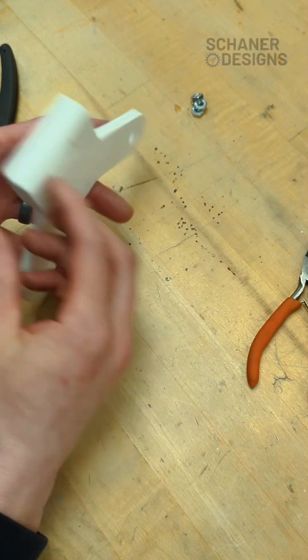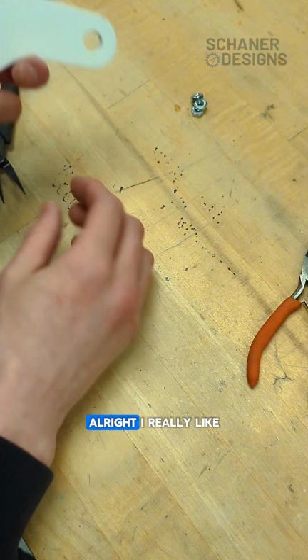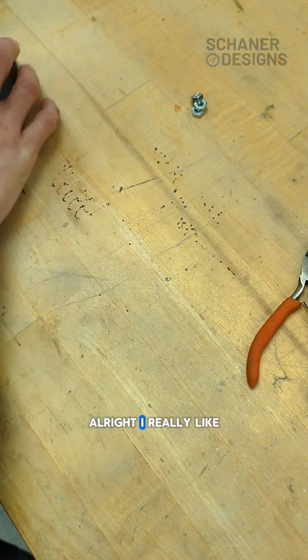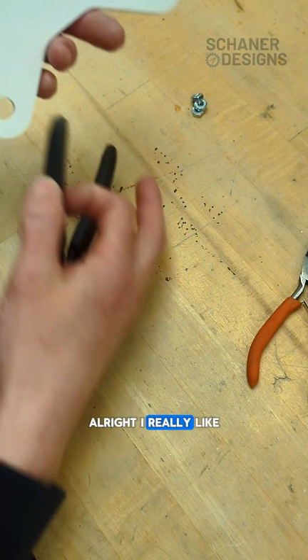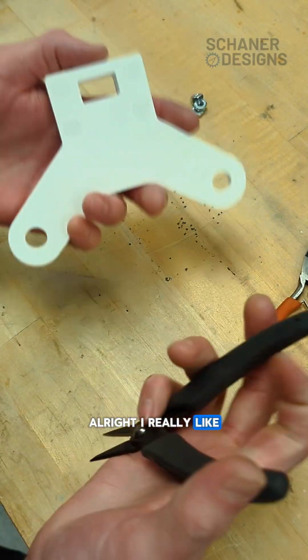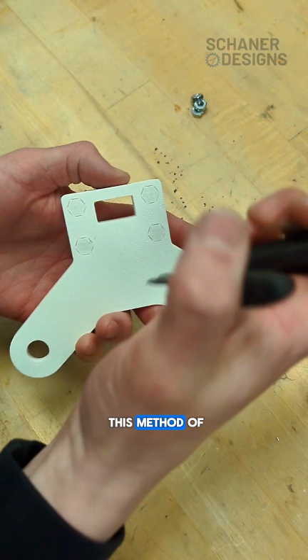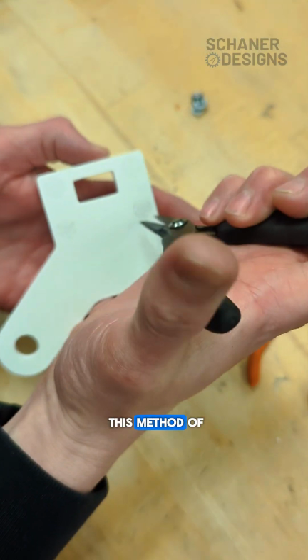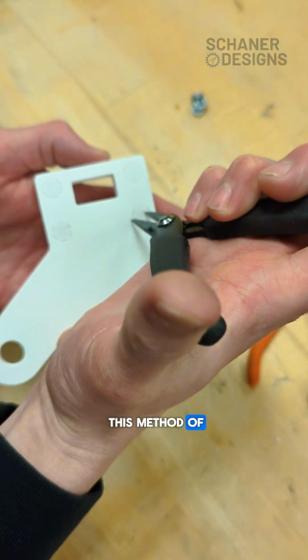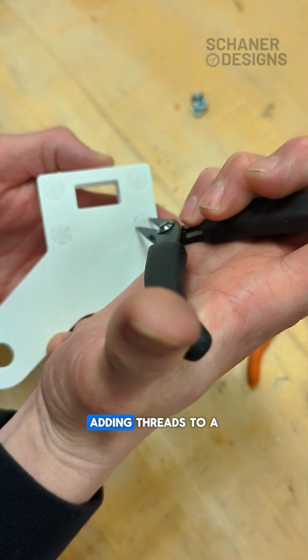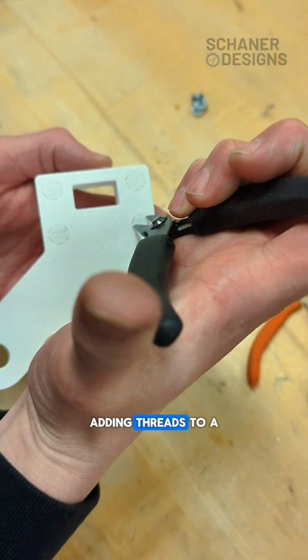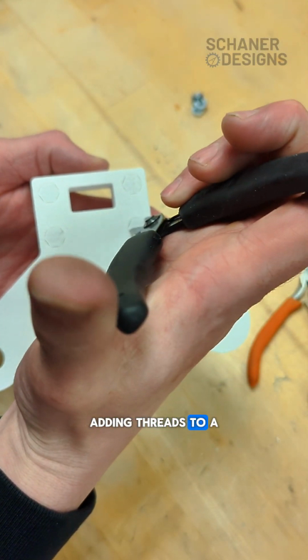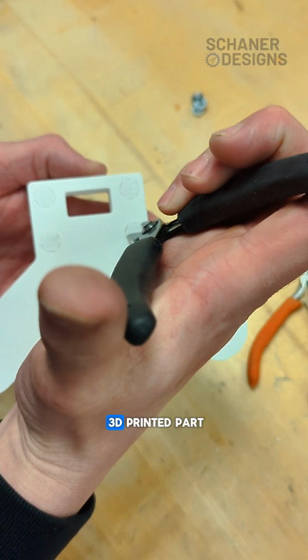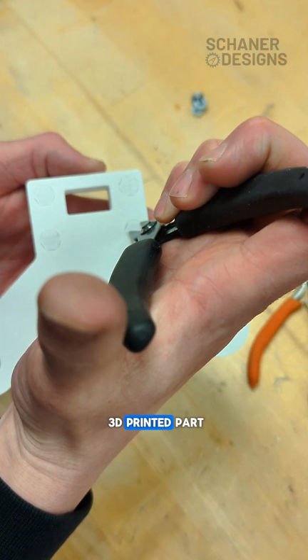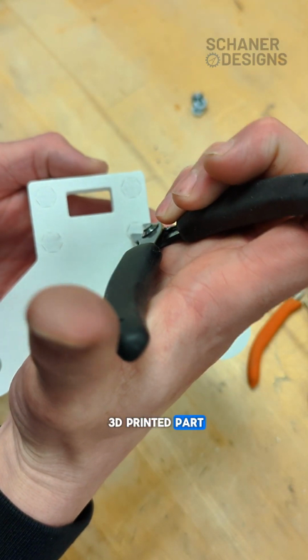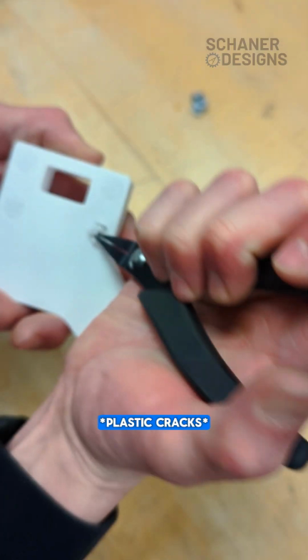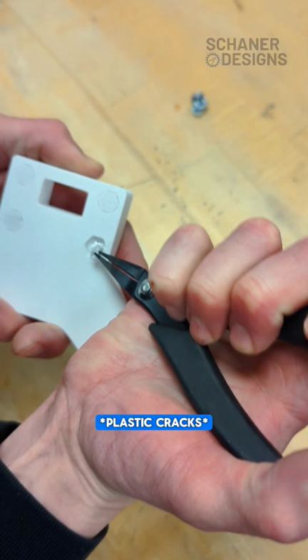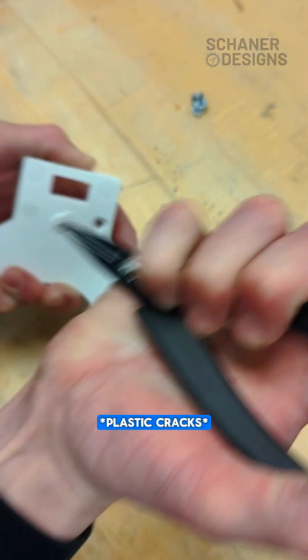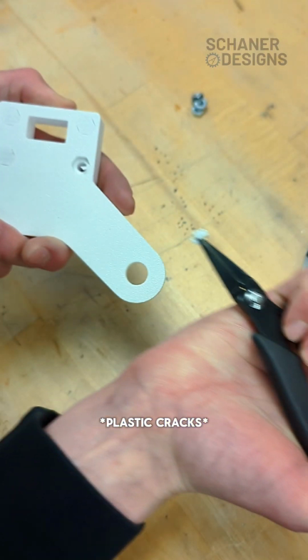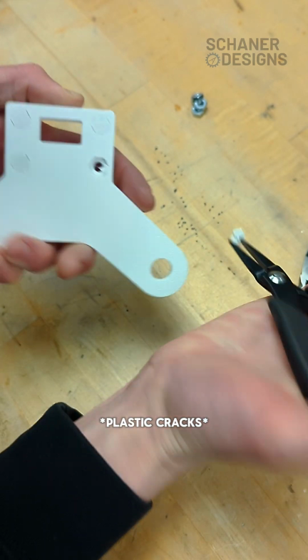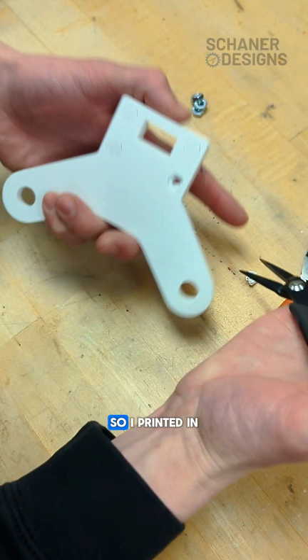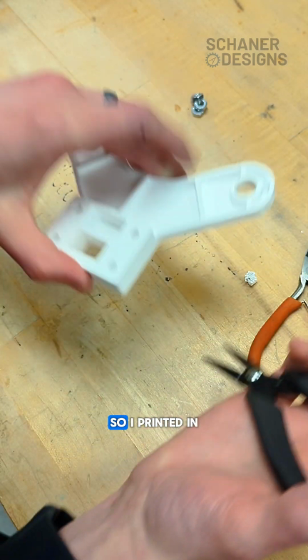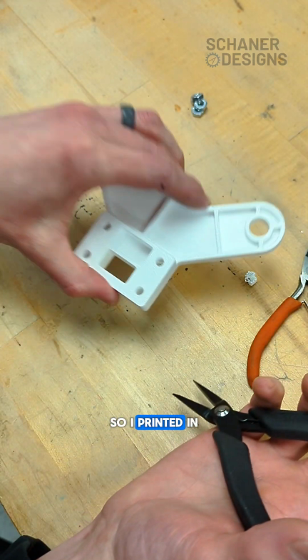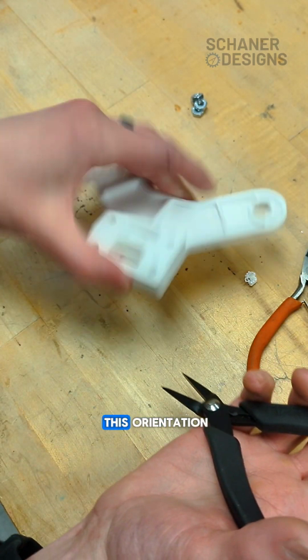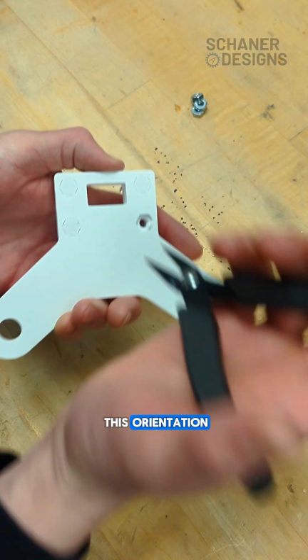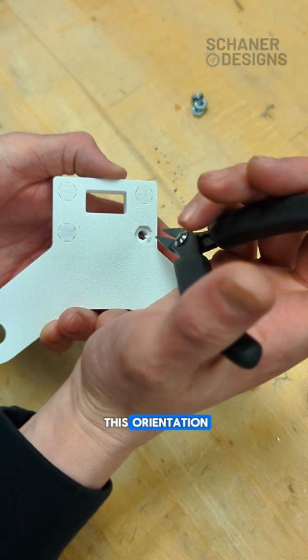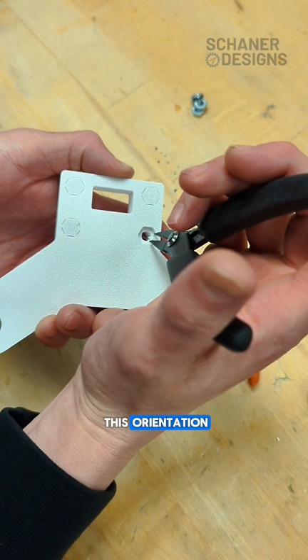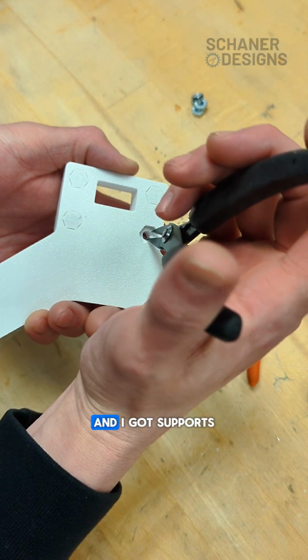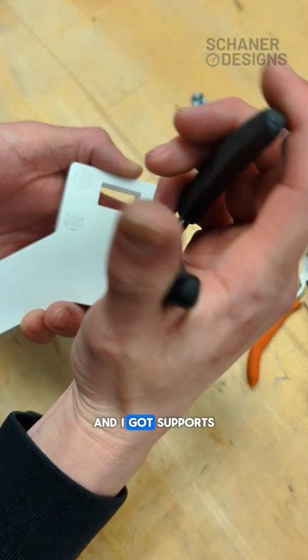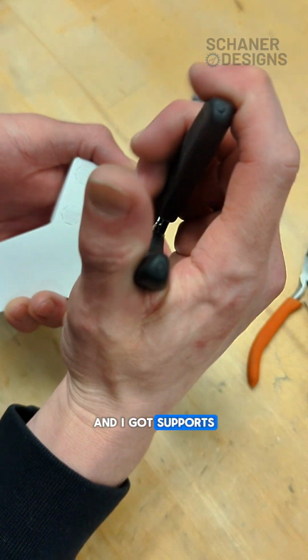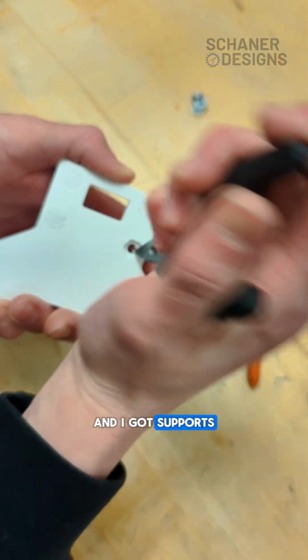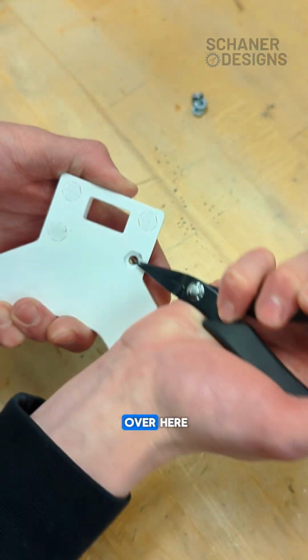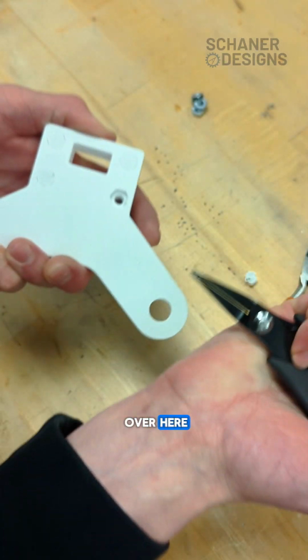I really like this method of adding threads to a 3D printed part. I printed it in this orientation and there are supports over here.